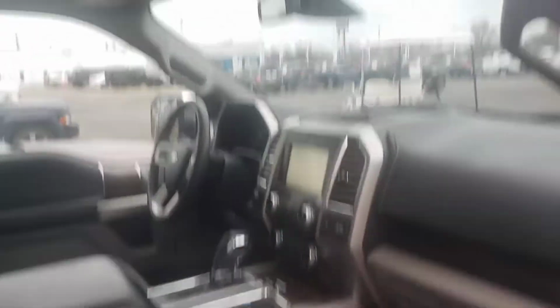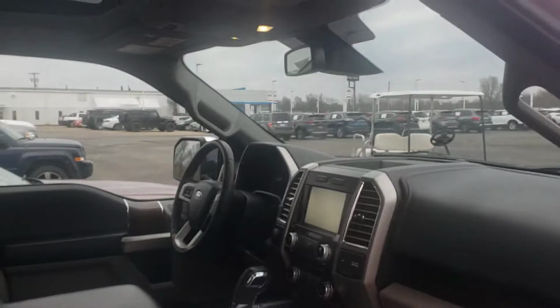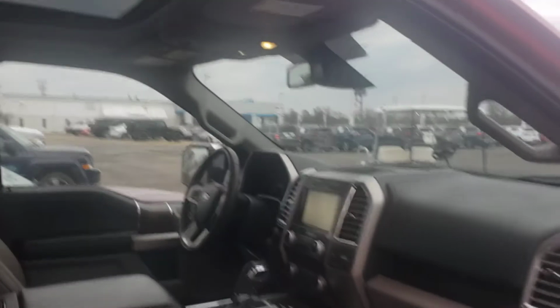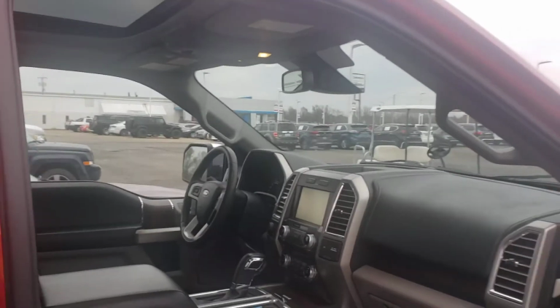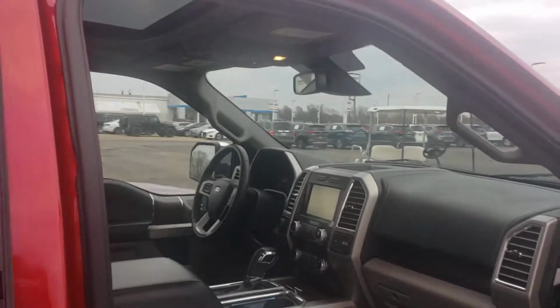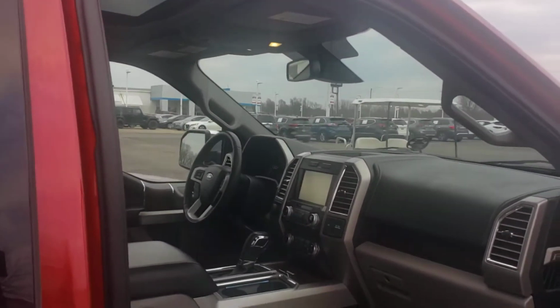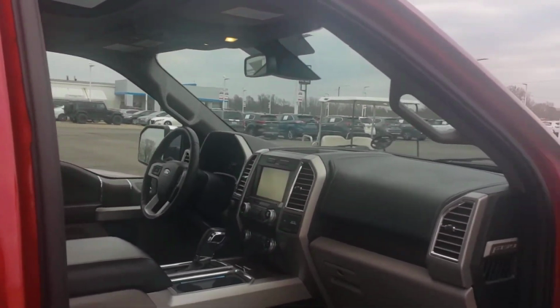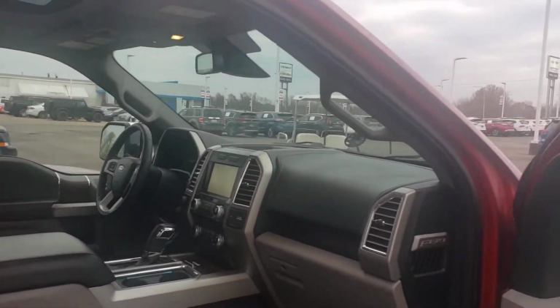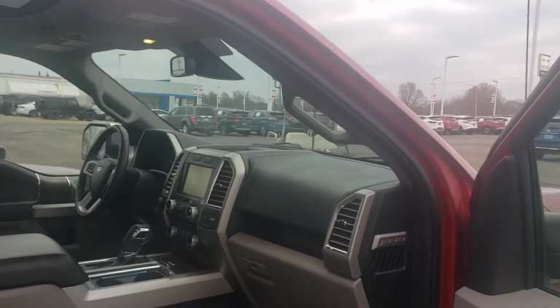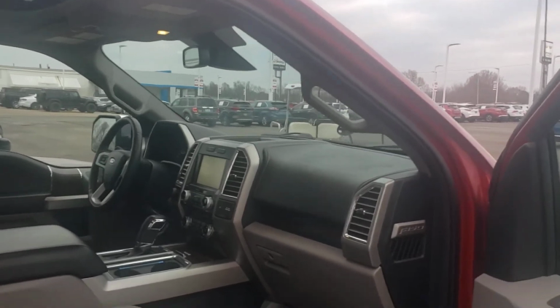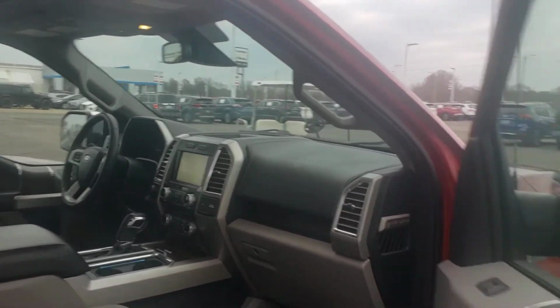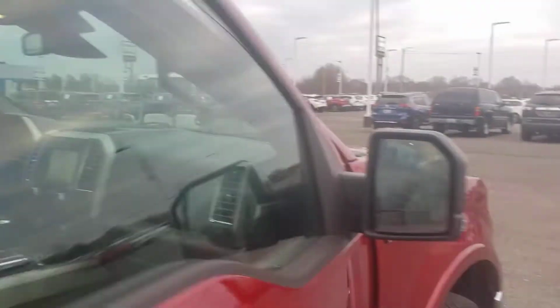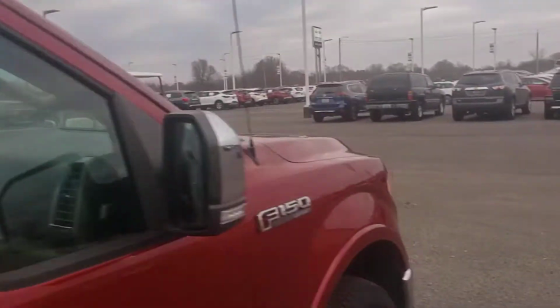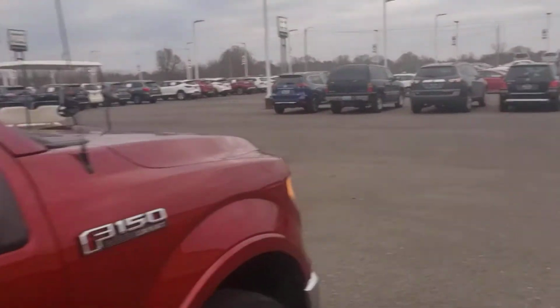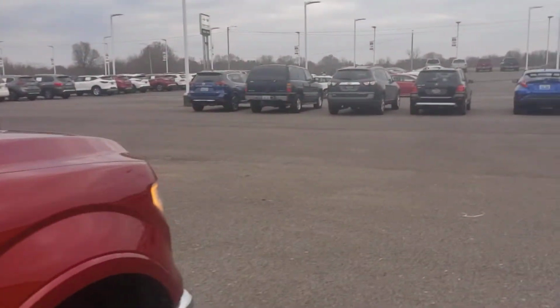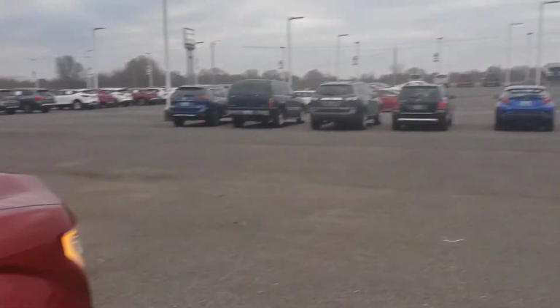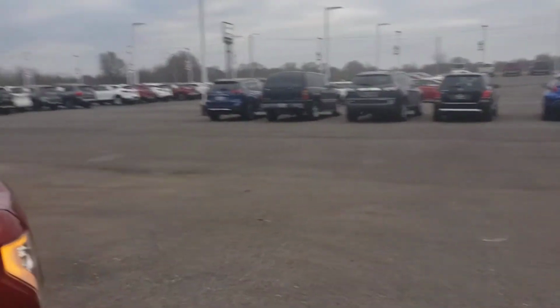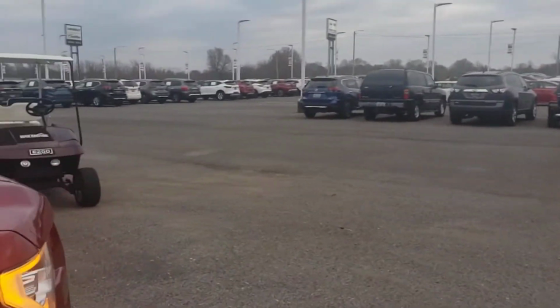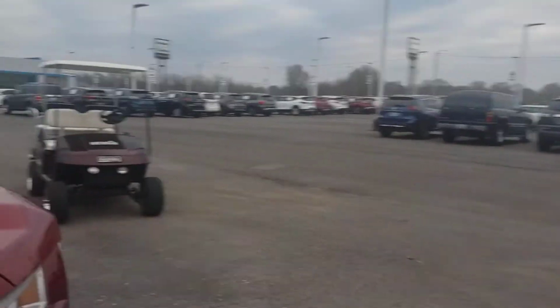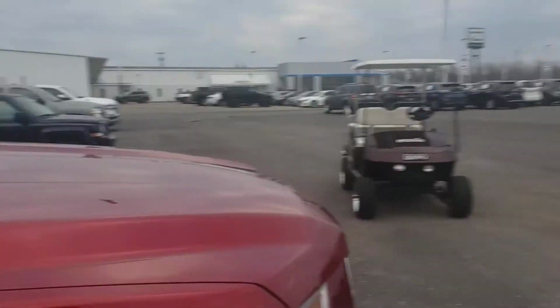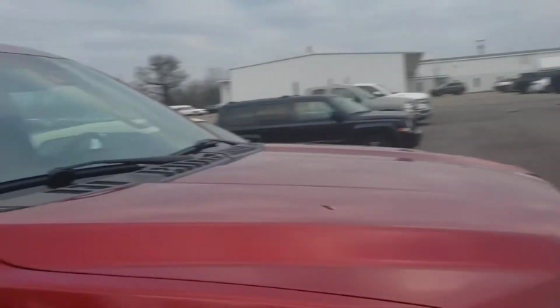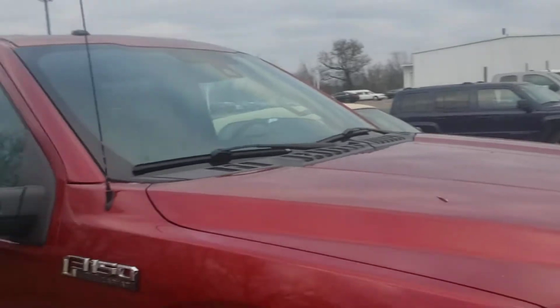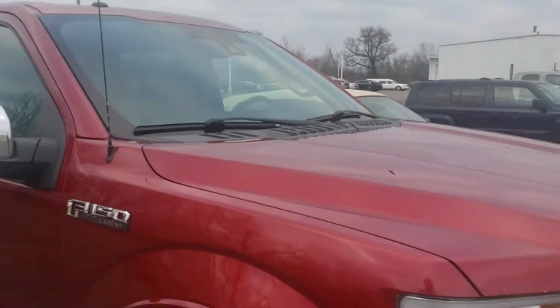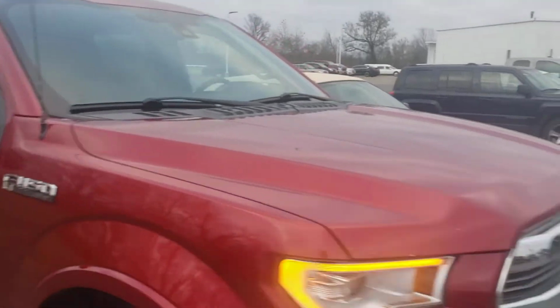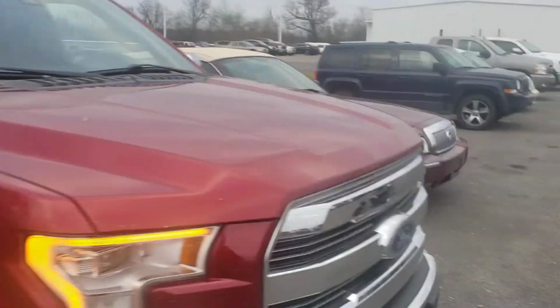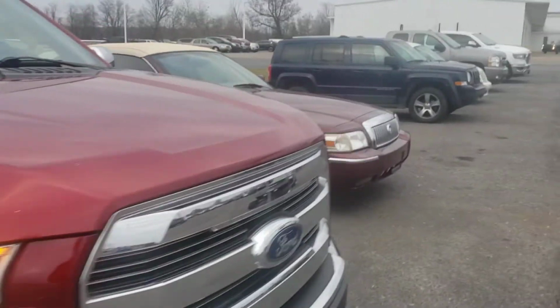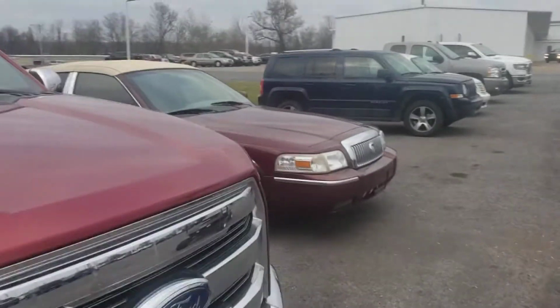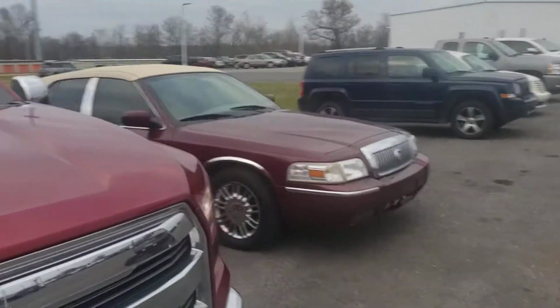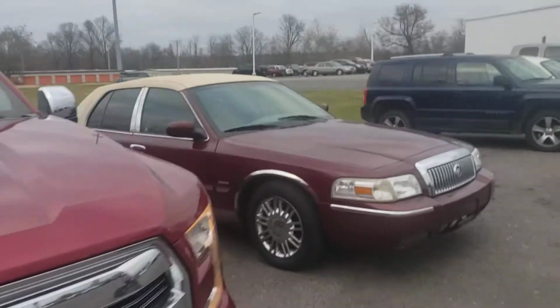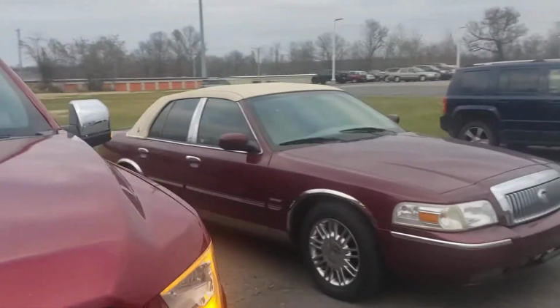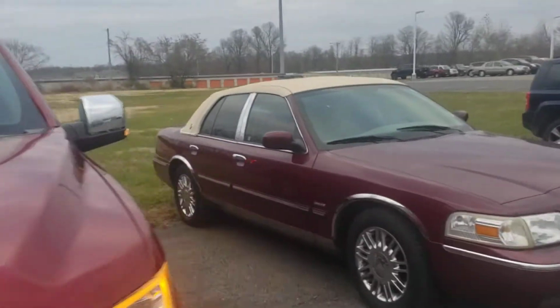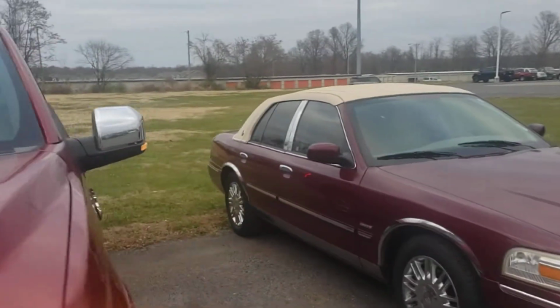It's got the 5.0 in it. Remote start. Sounds strong.